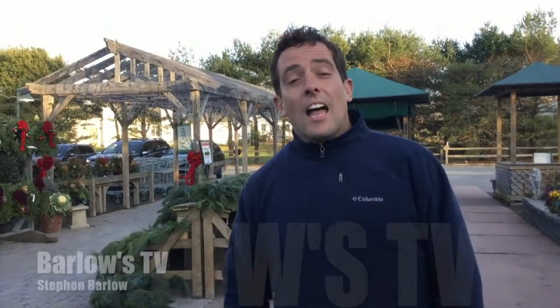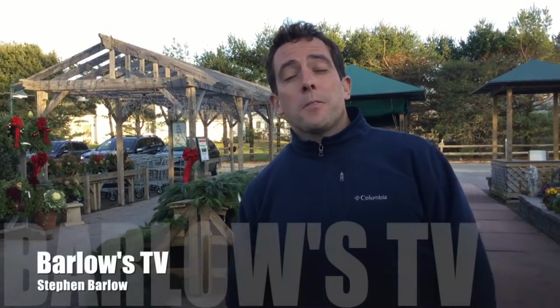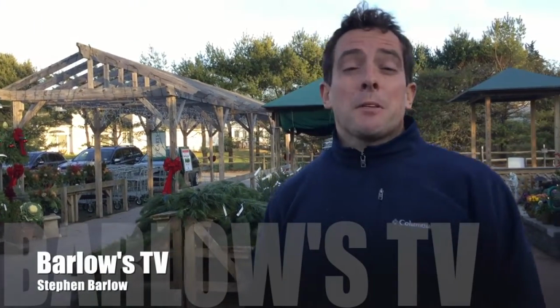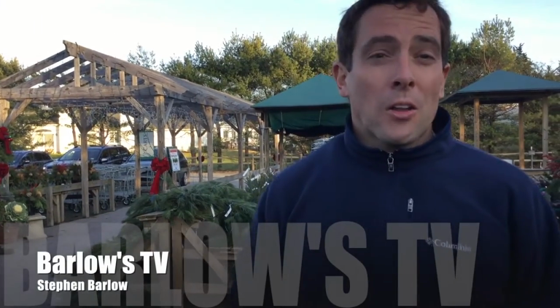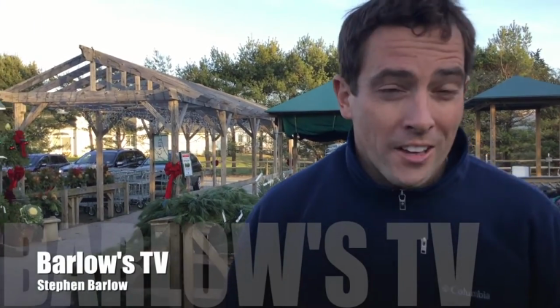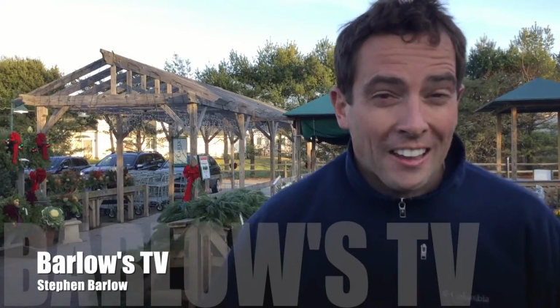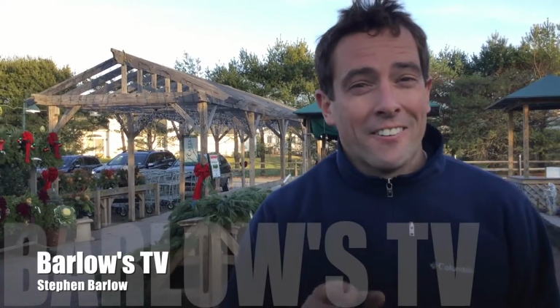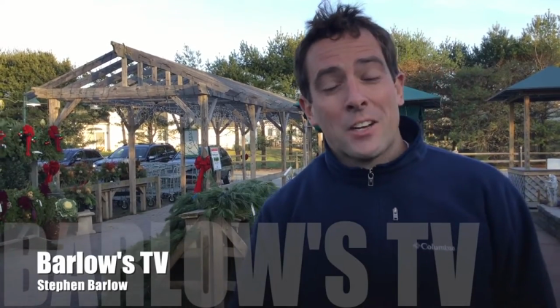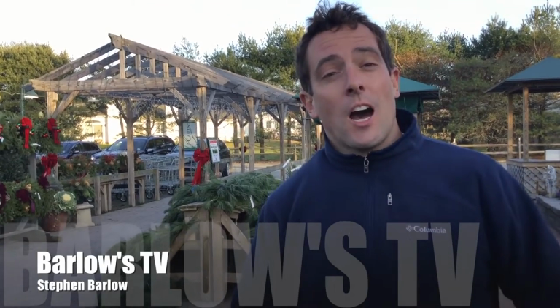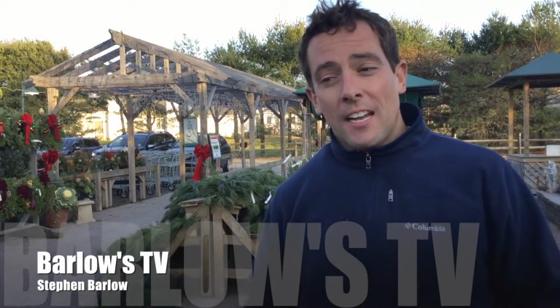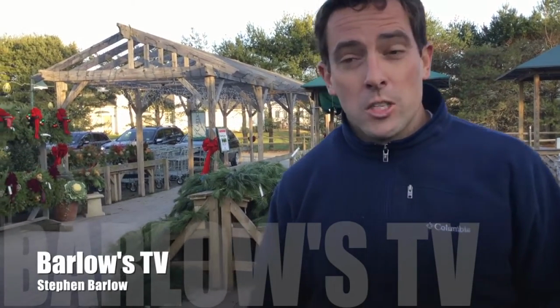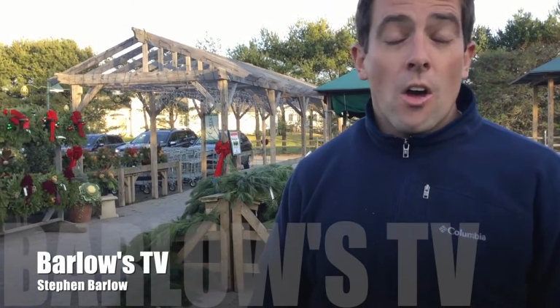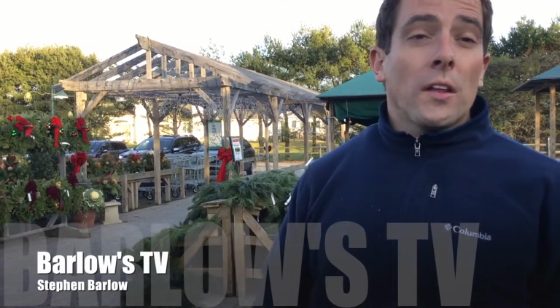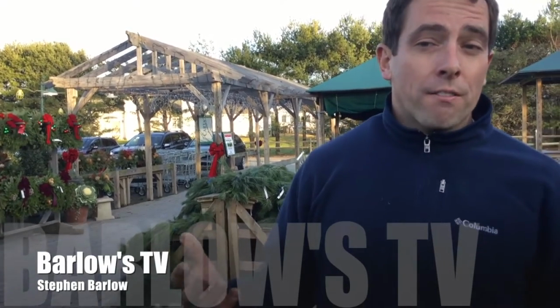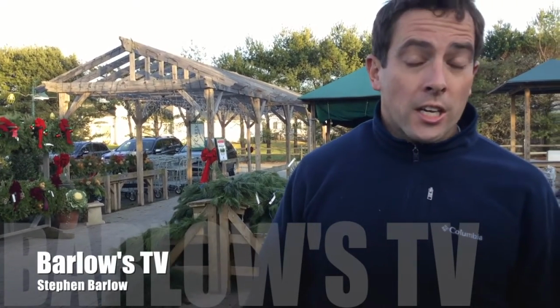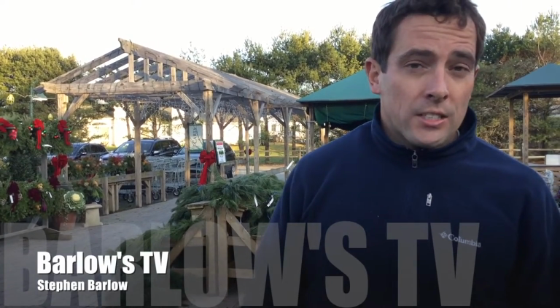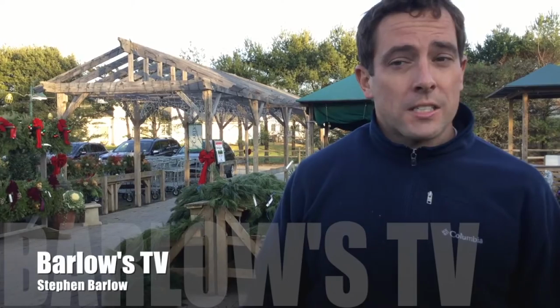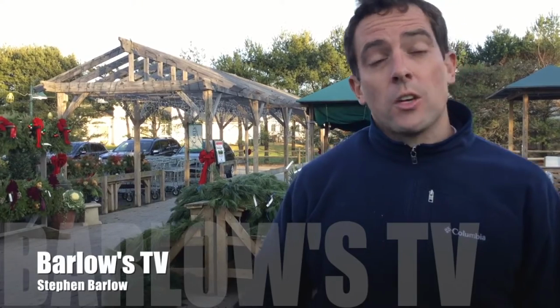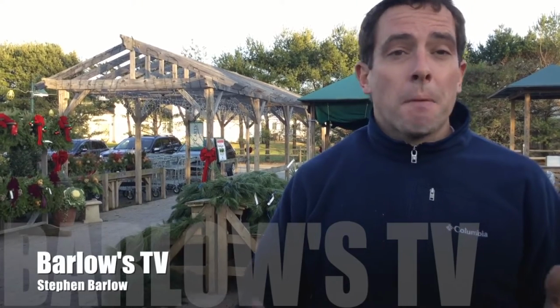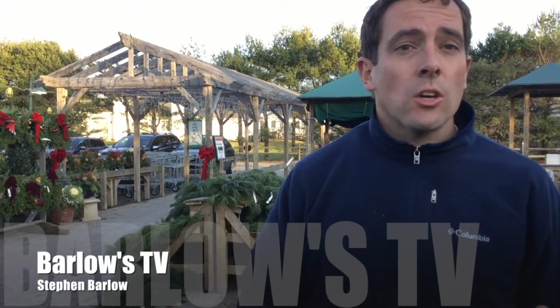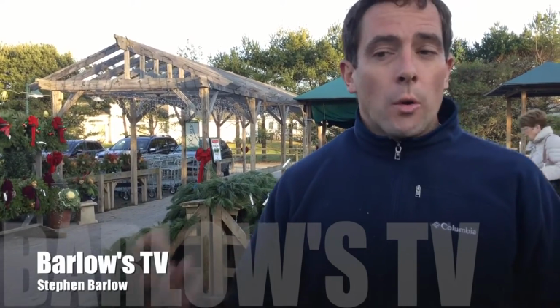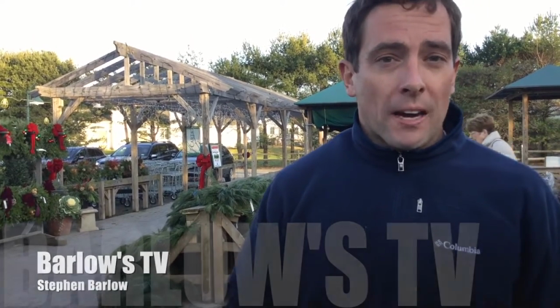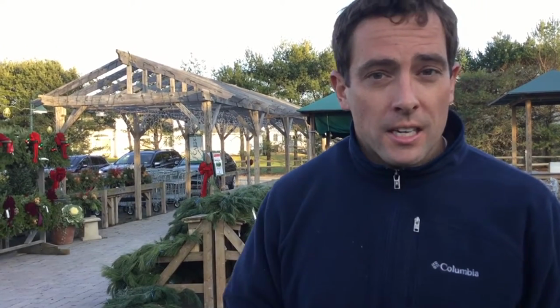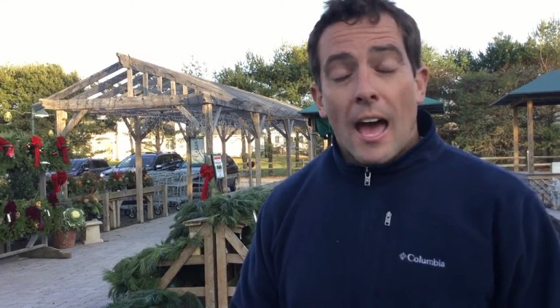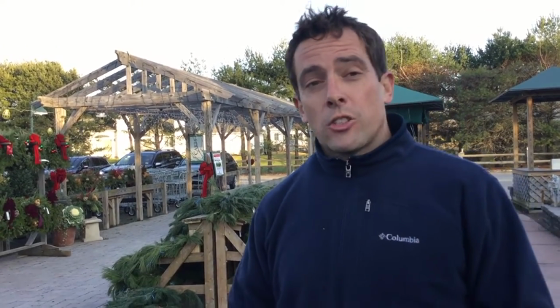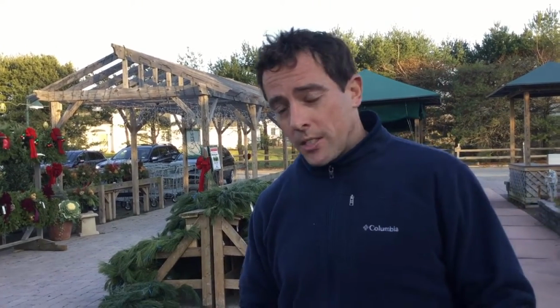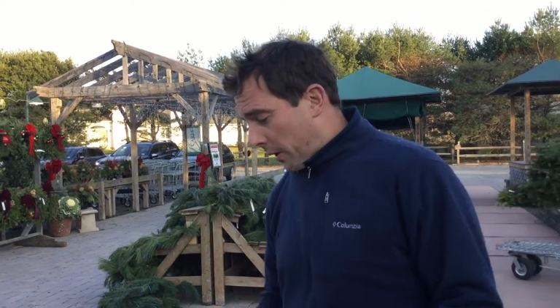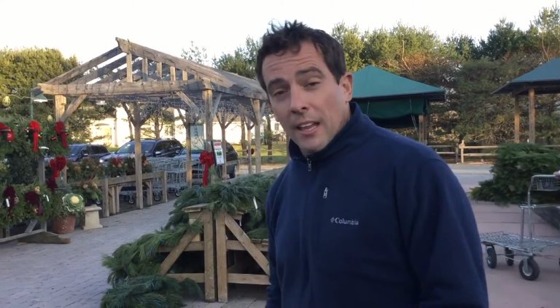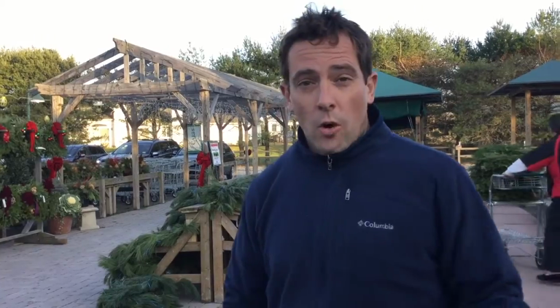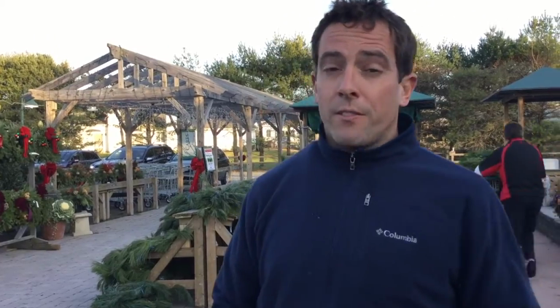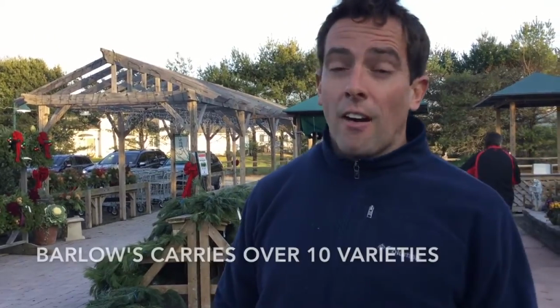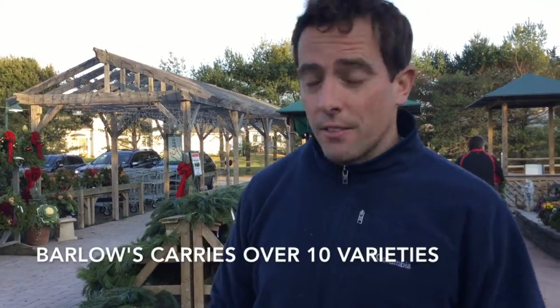Hello, welcome to another episode of Barlow's TV, your holiday decorating headquarters. I'm here today to talk to you about all the different fresh-cut greens that we sell that you can put in your pots or your window boxes. They're super easy to work with. We sell actually over 10 varieties of them.